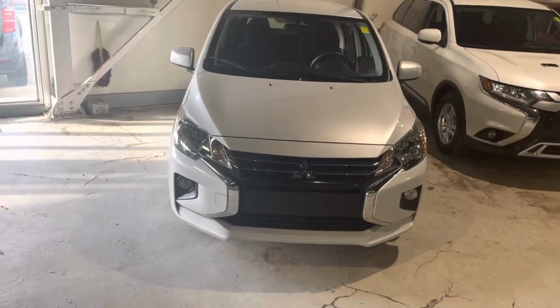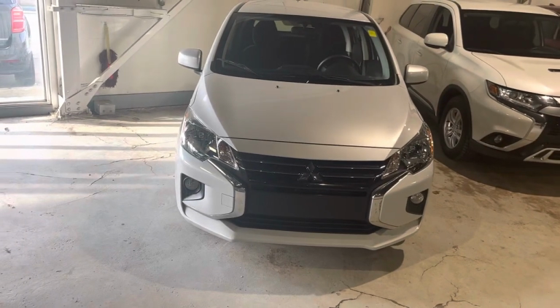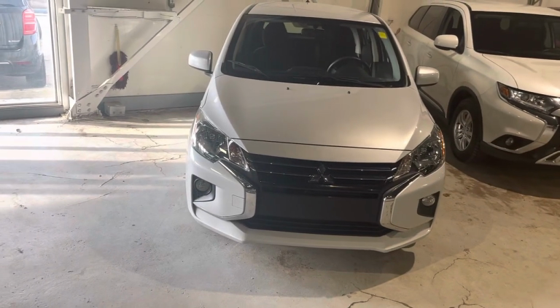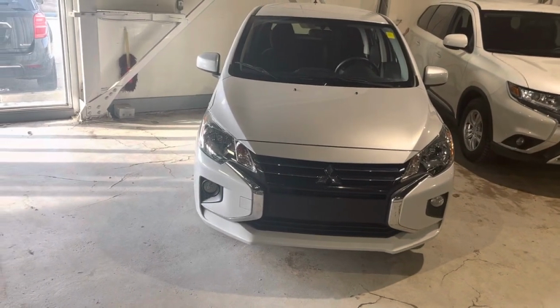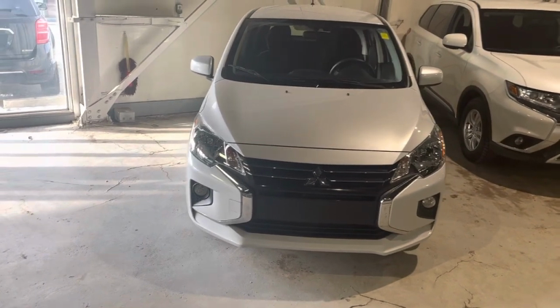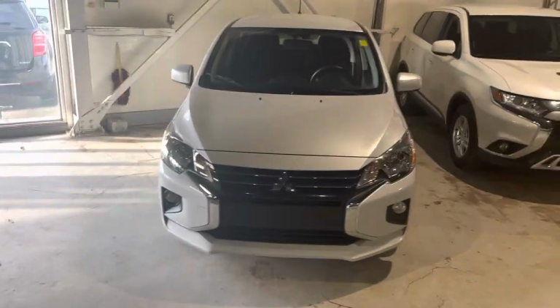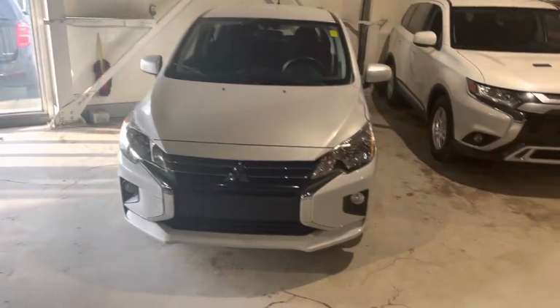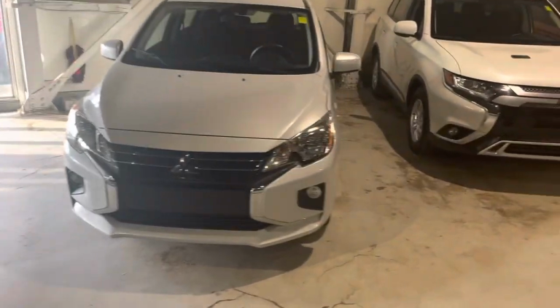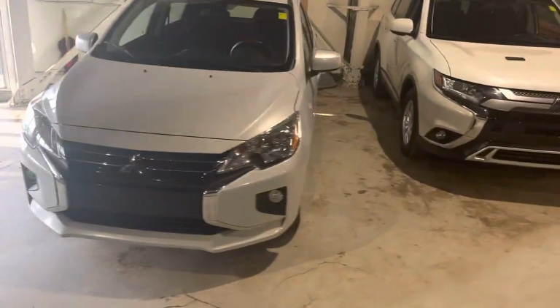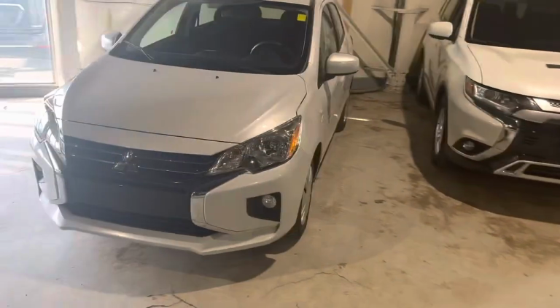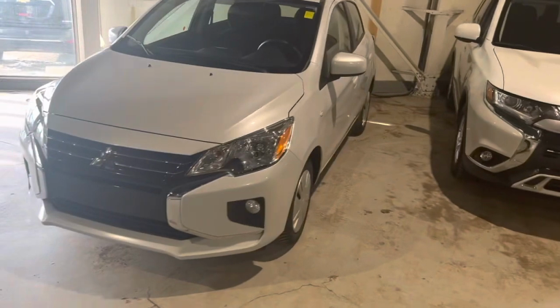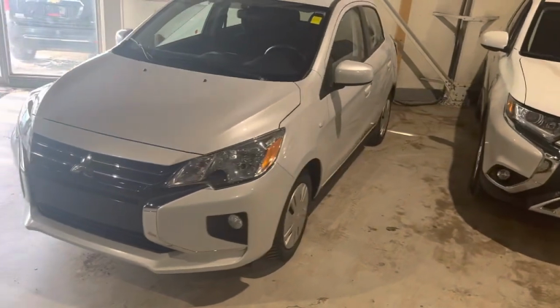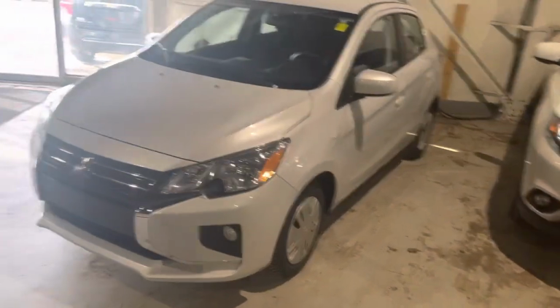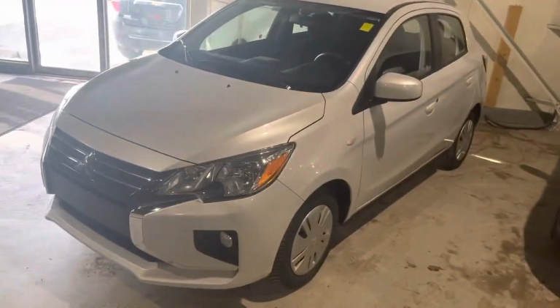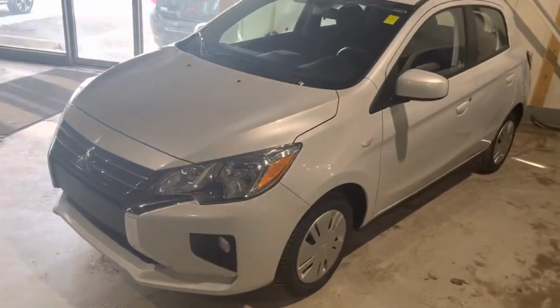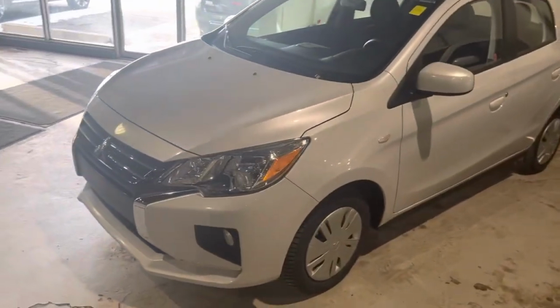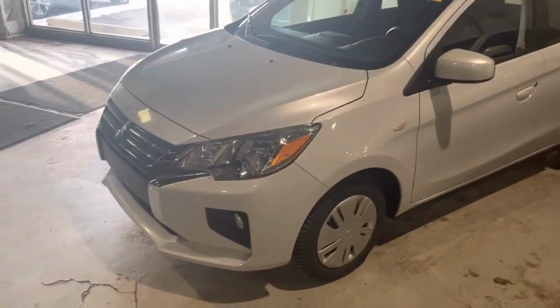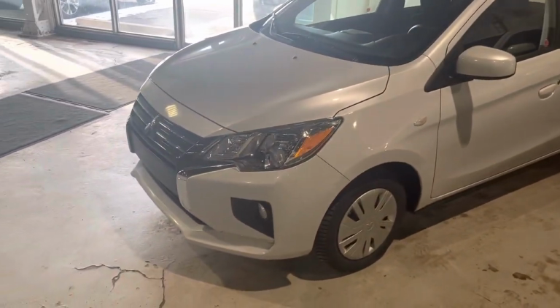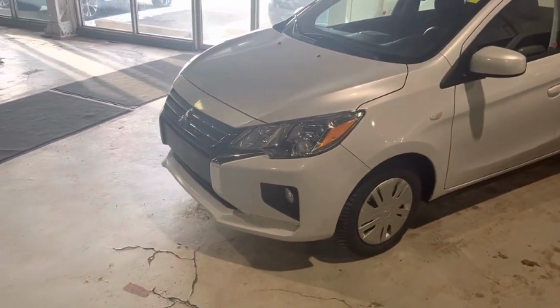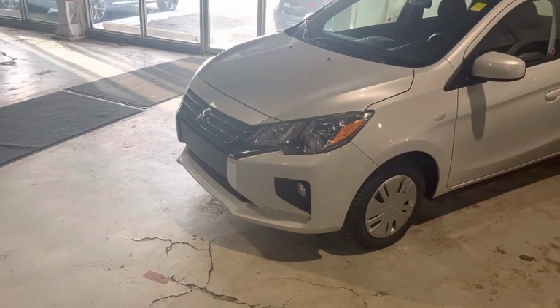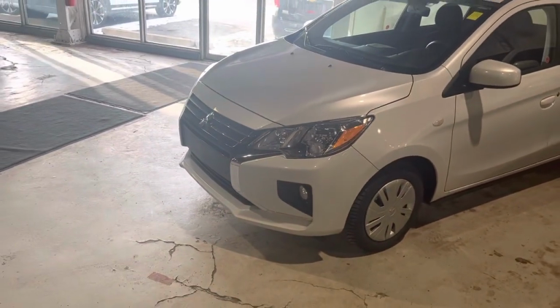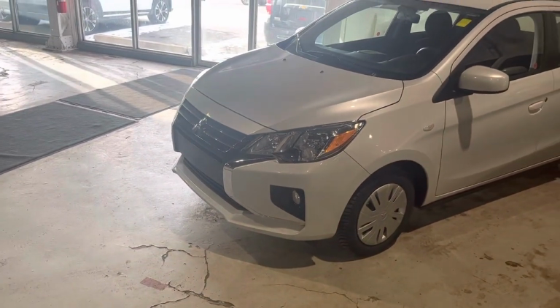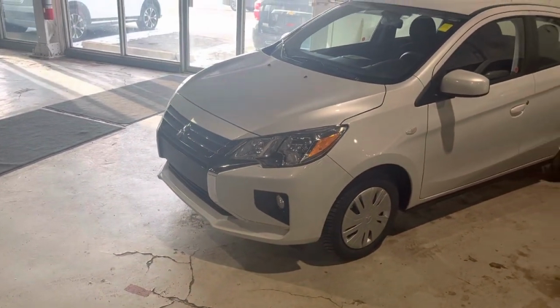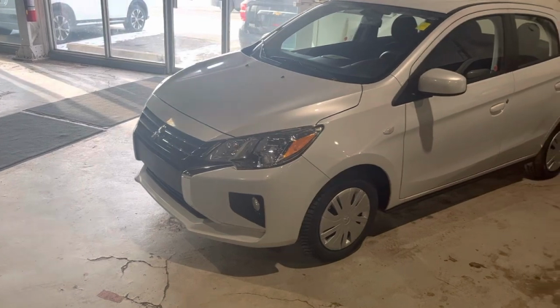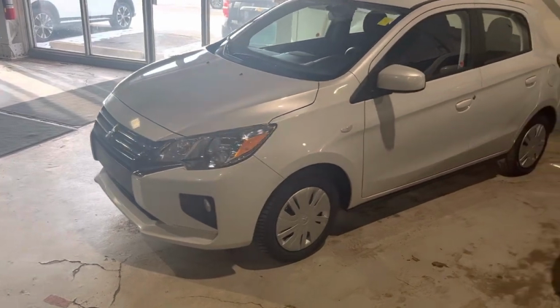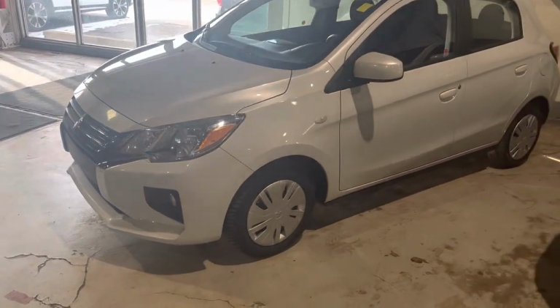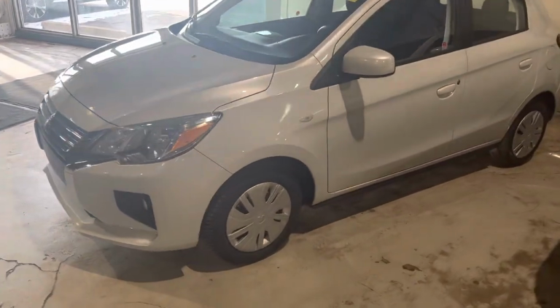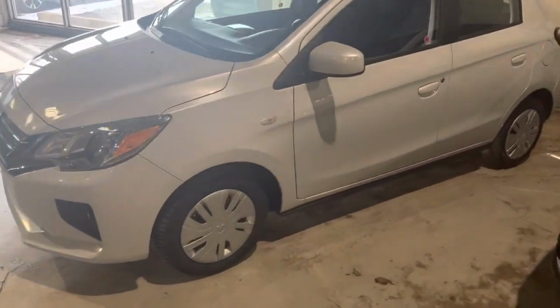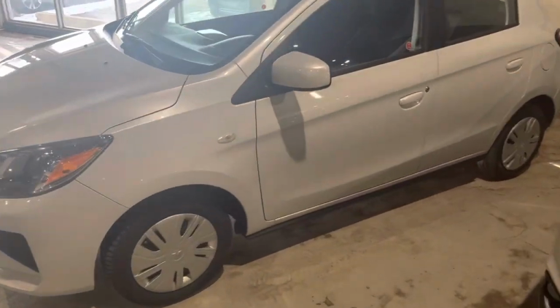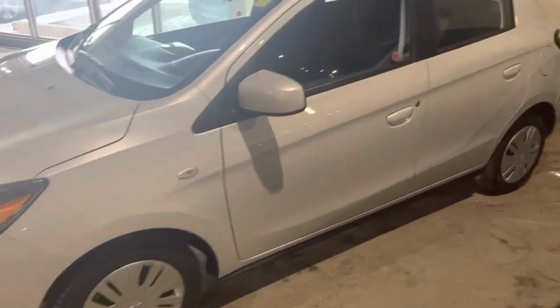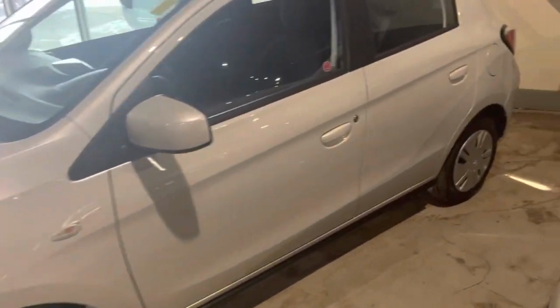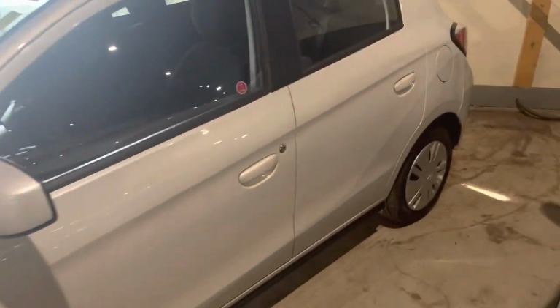Hello, Noah here from Northside Mitsubishi in Edmonton, Alberta. Here we have our 2022 Mitsubishi Mirage. This is the ES model, 5-speed manual transmission, in the white colorway.